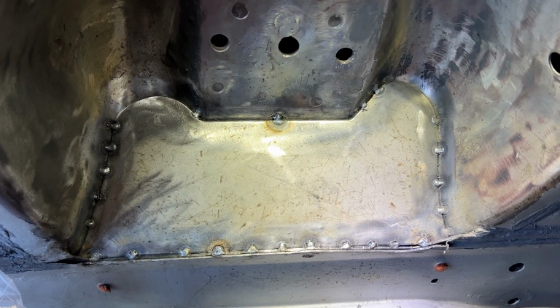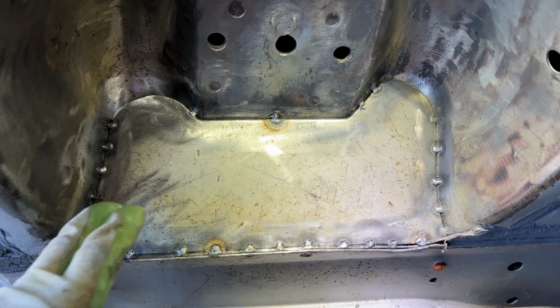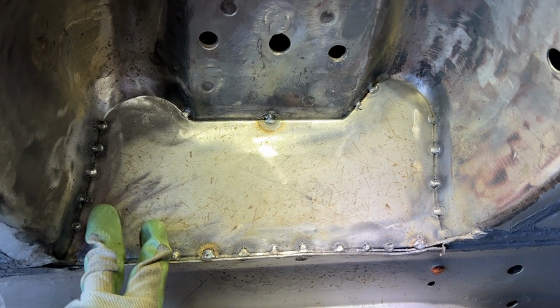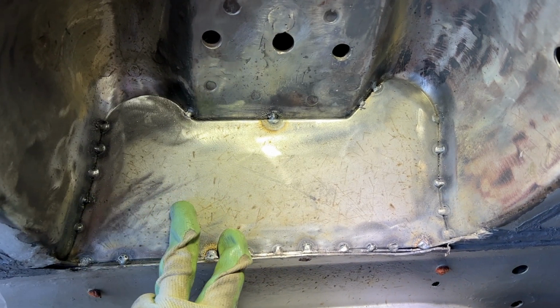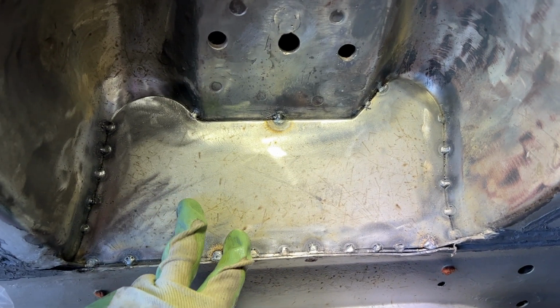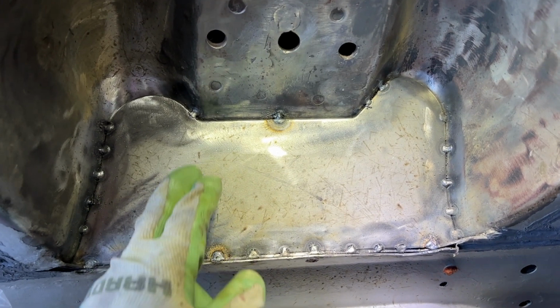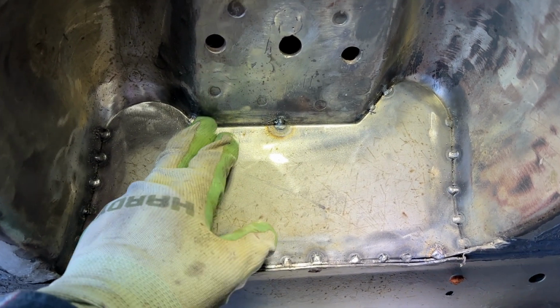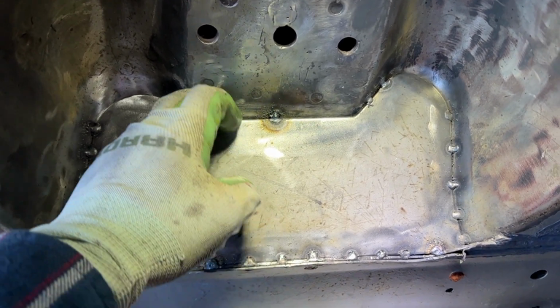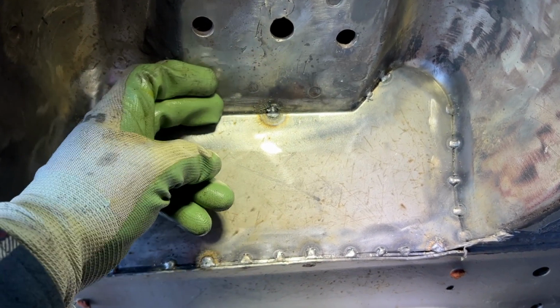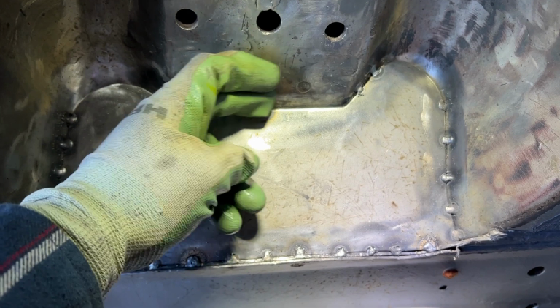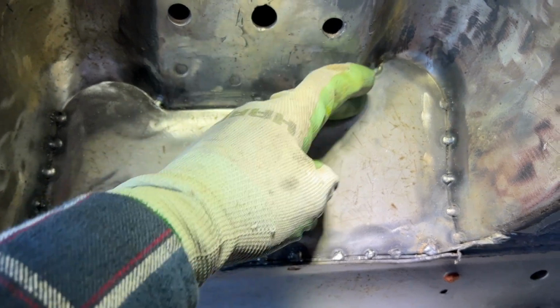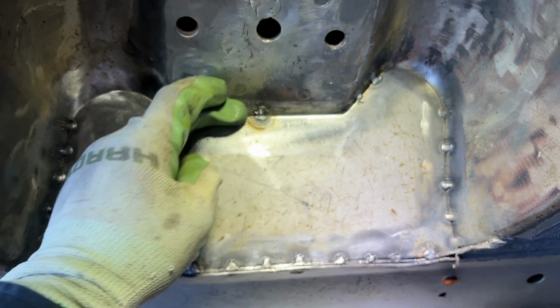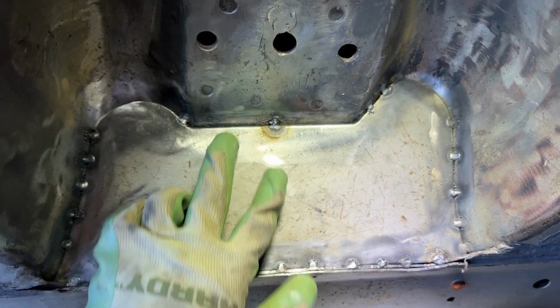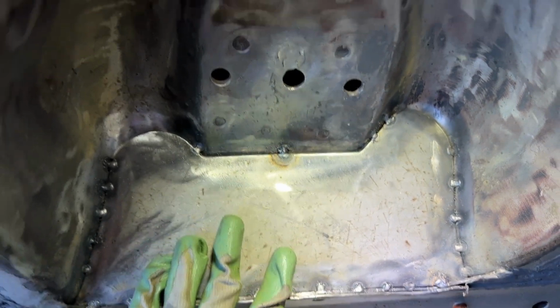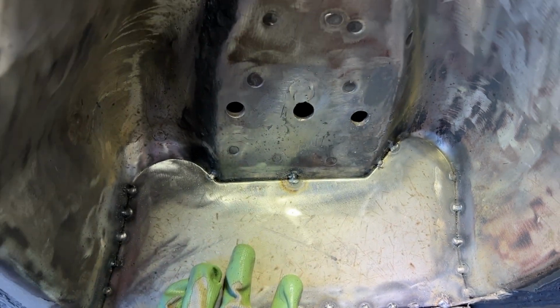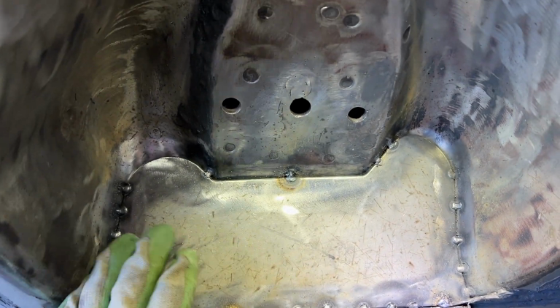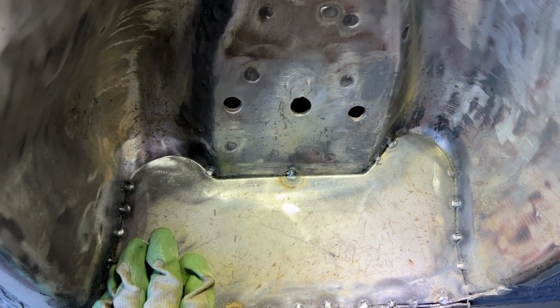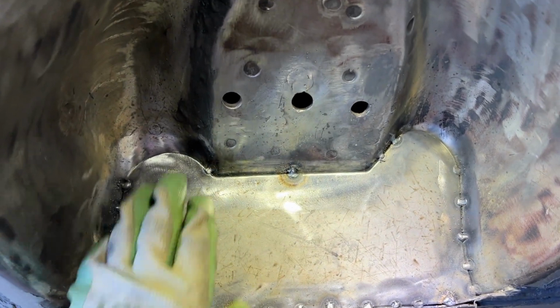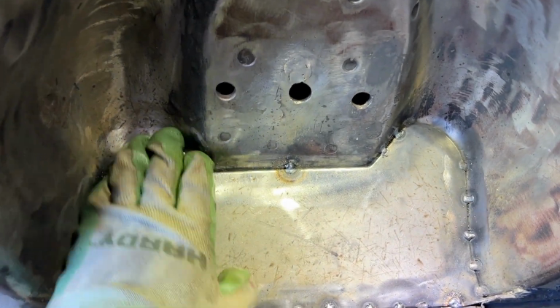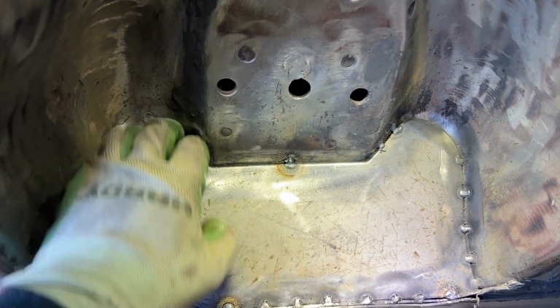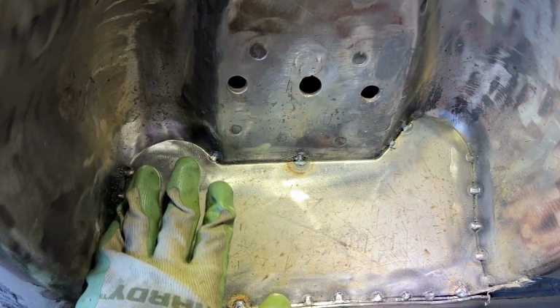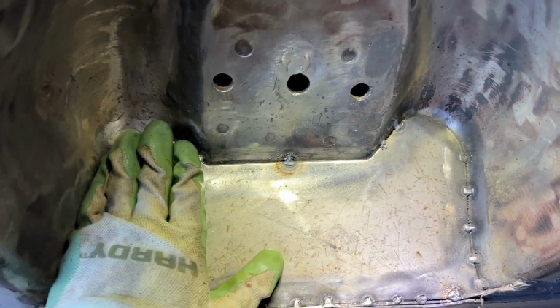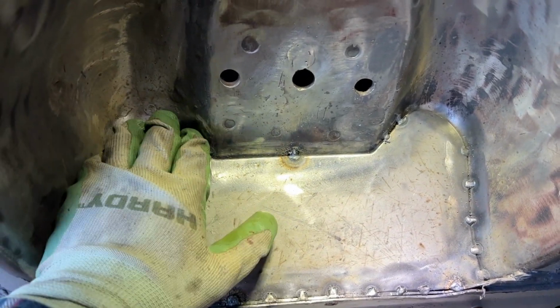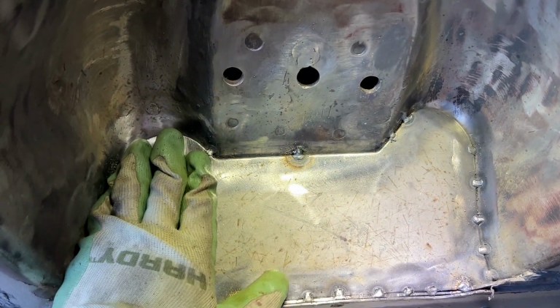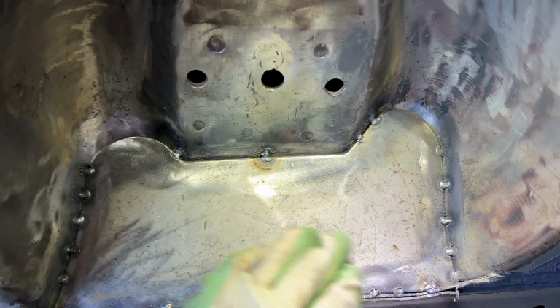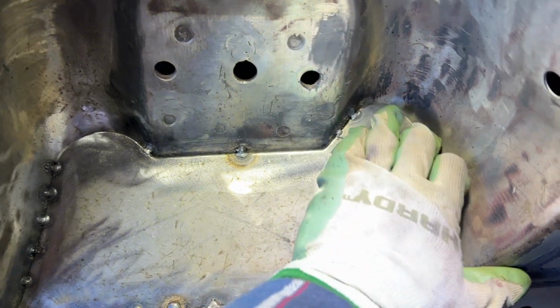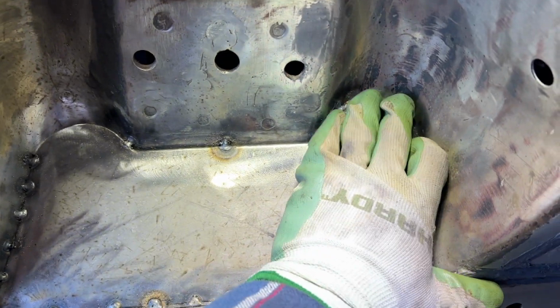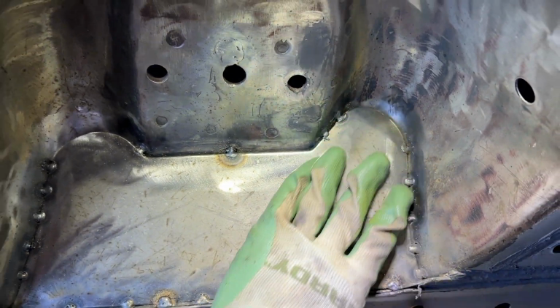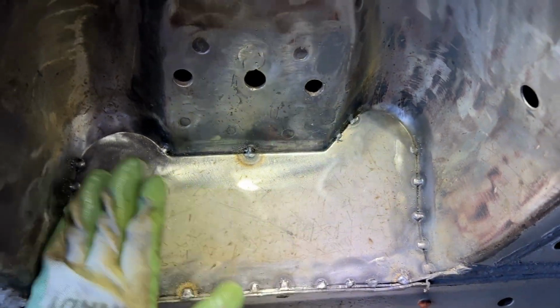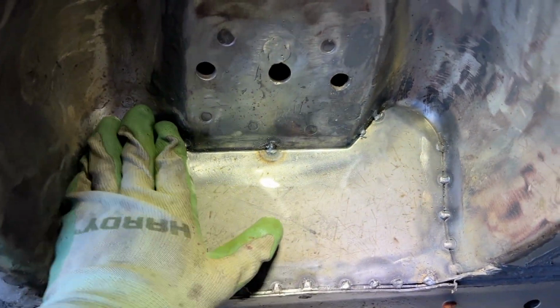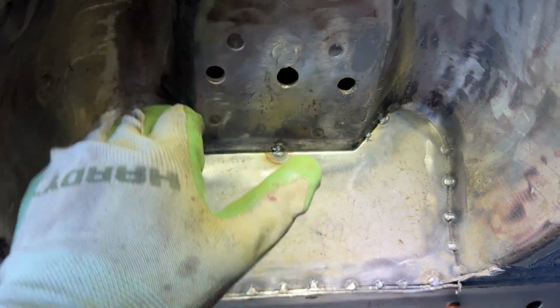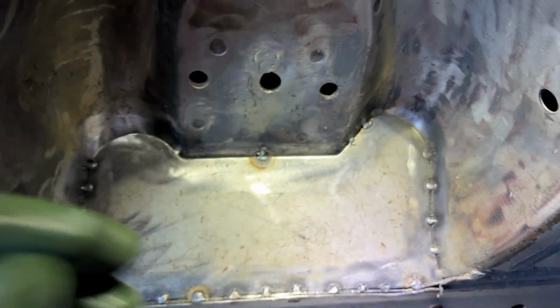I've continued to tack this in. I am procrastinating on this huge gap in the middle. Now I'm going to do it like I did on the other side — hammer this area and this area to get them to sit down a little more.